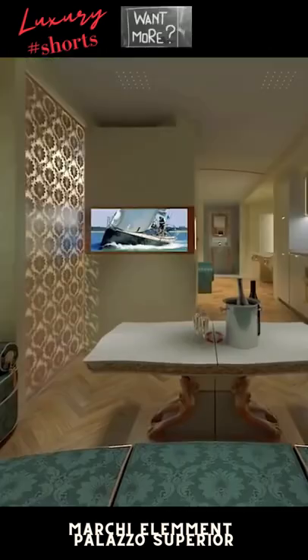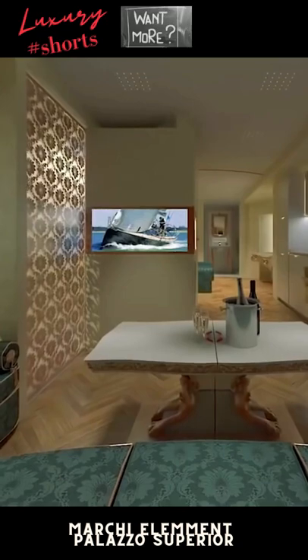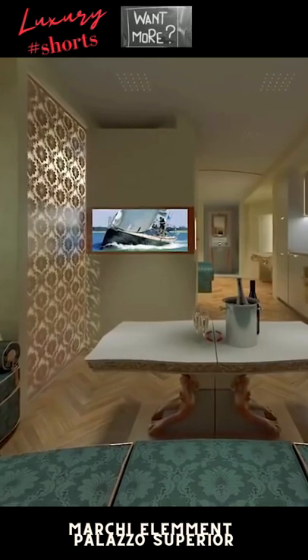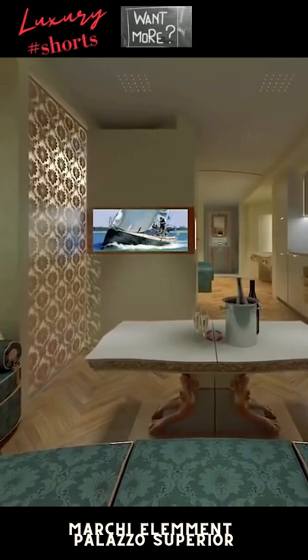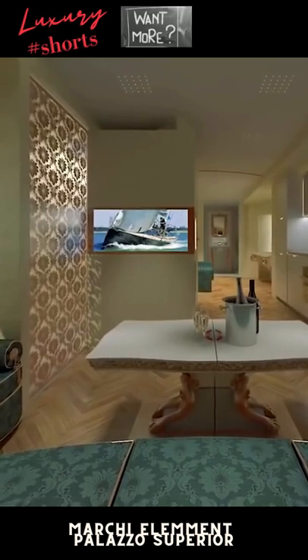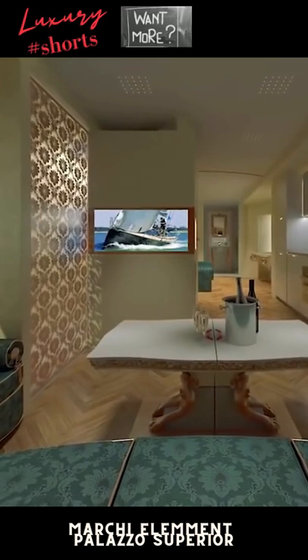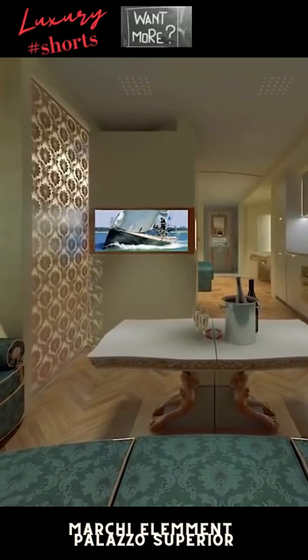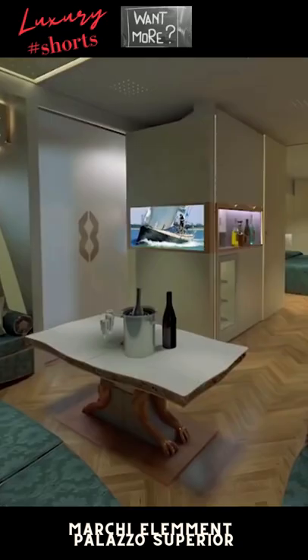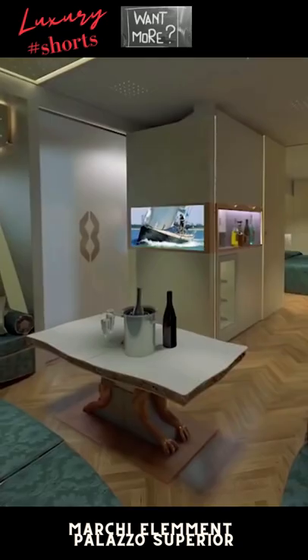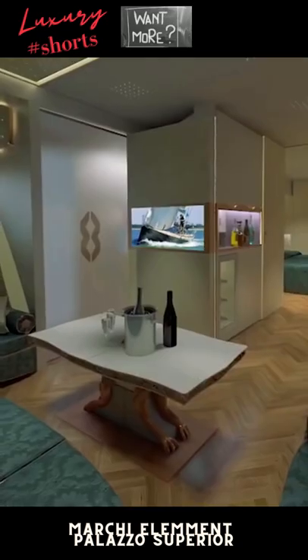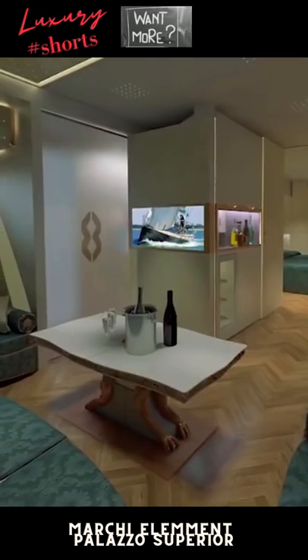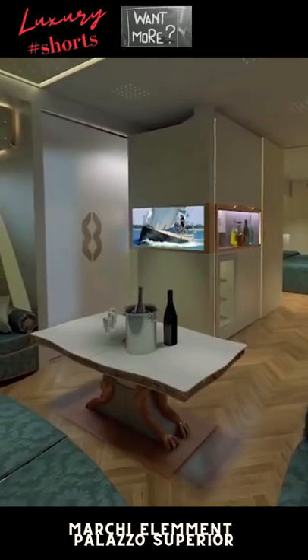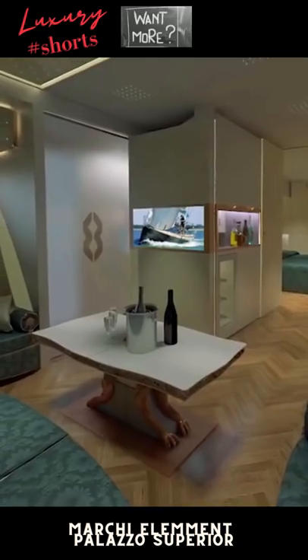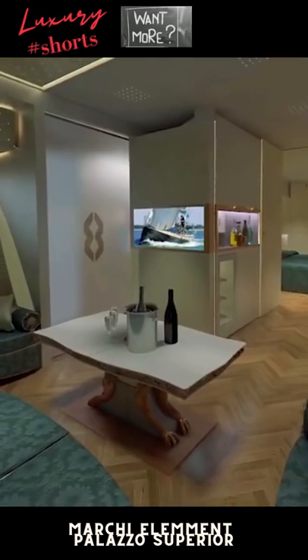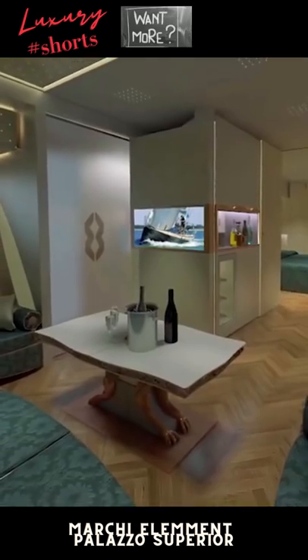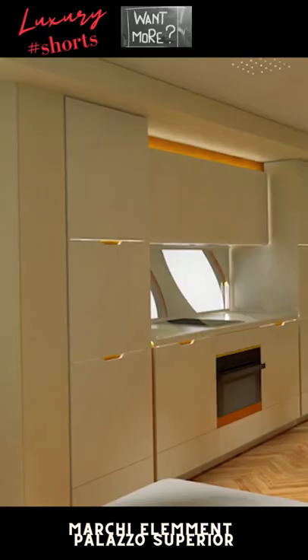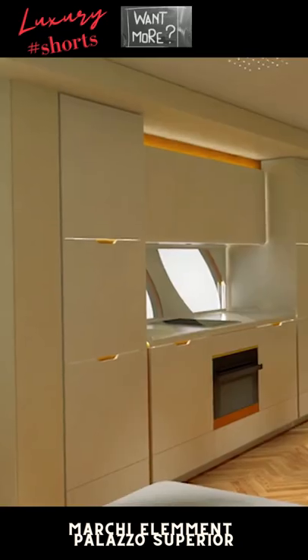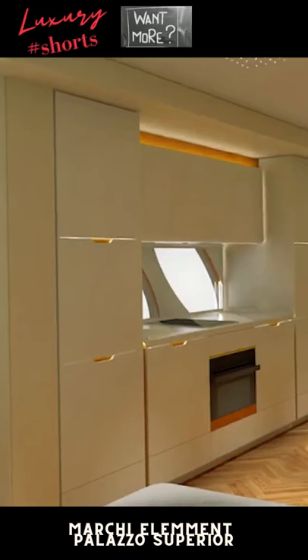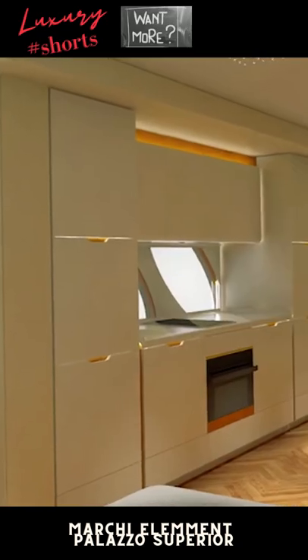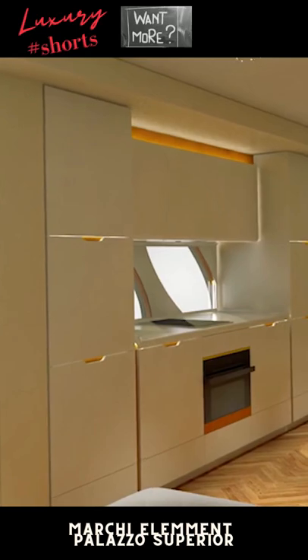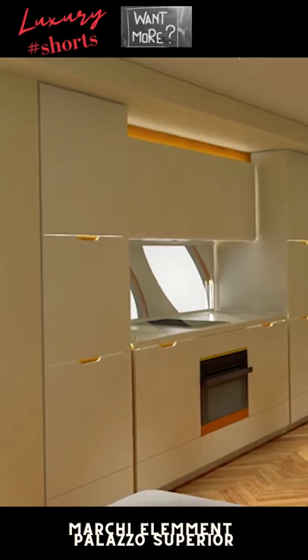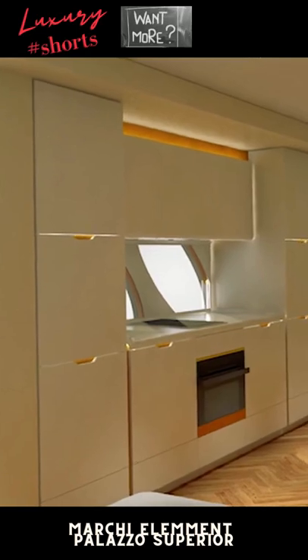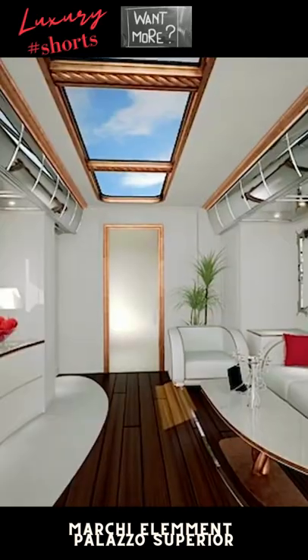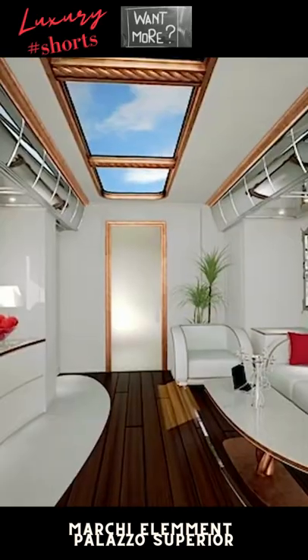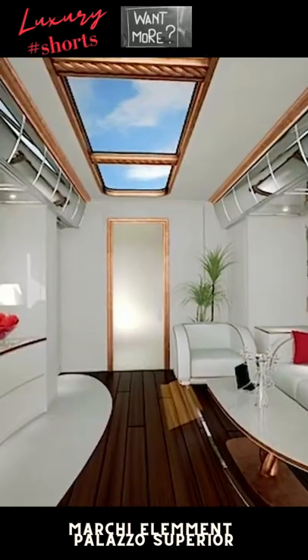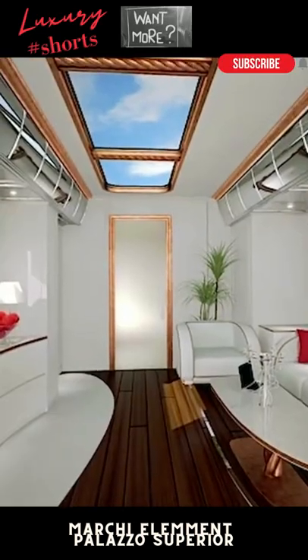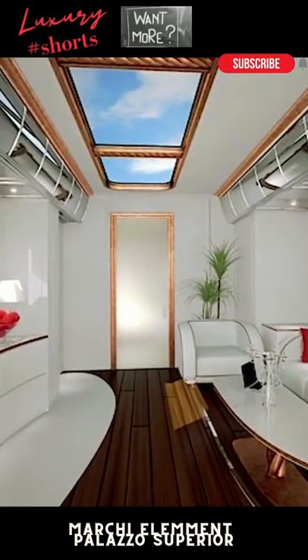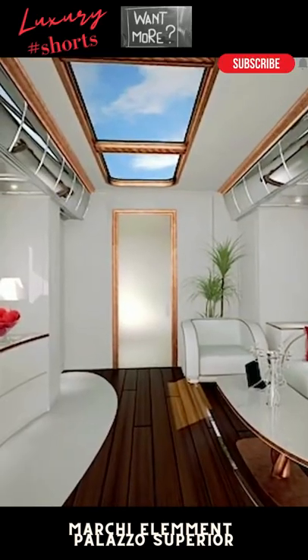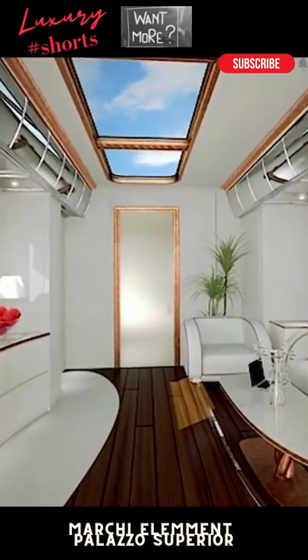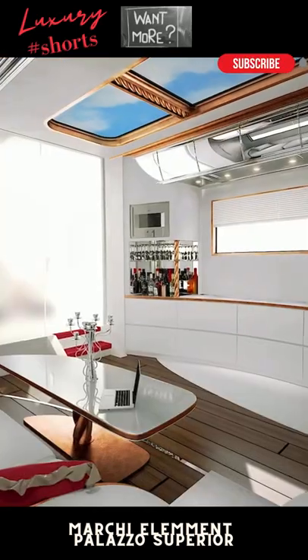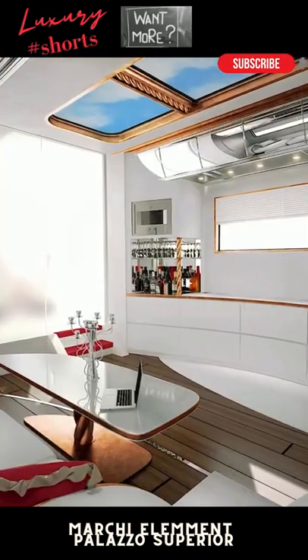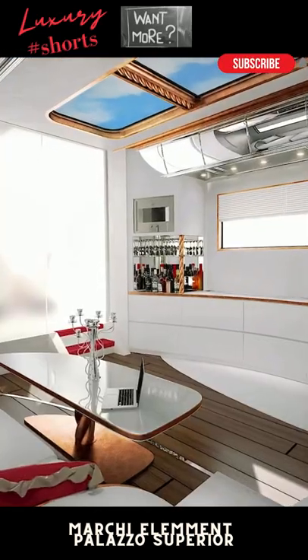Cozy and comfortable, the motorhome's main living area contains a sleek sofa, as well as a bar, a wine cabinet, and an open kitchen with modern premium brand appliances.